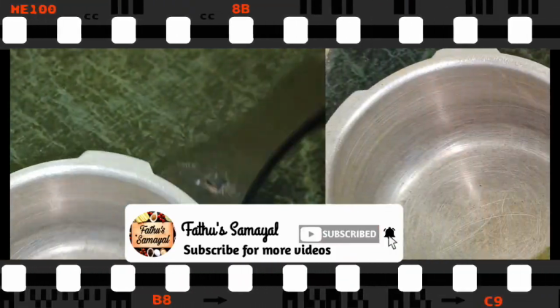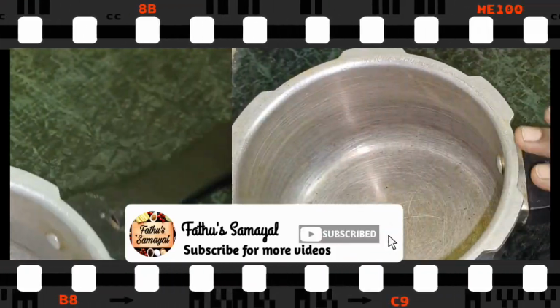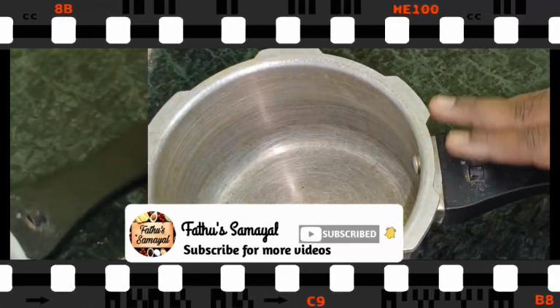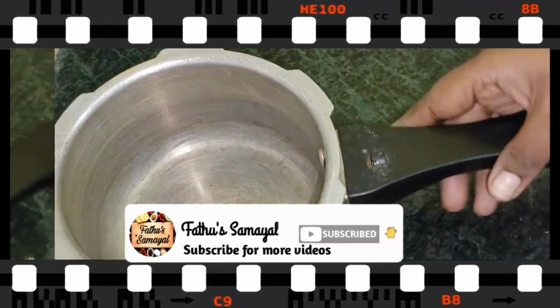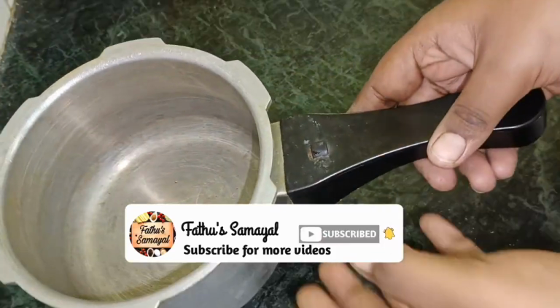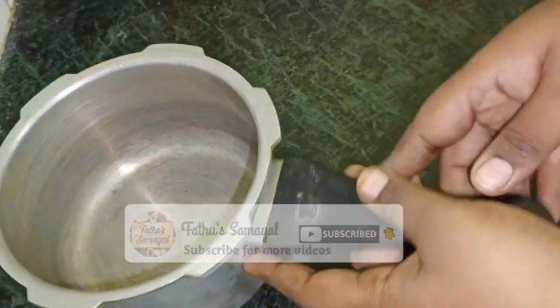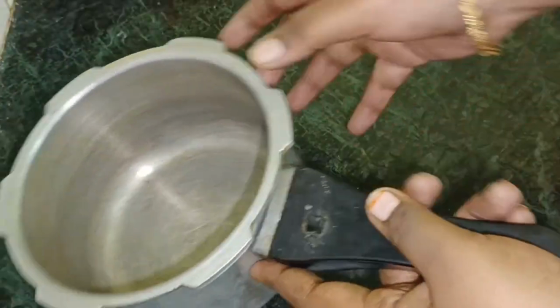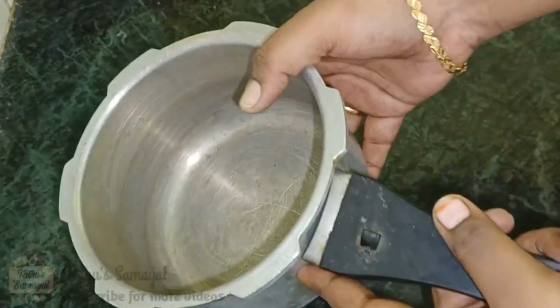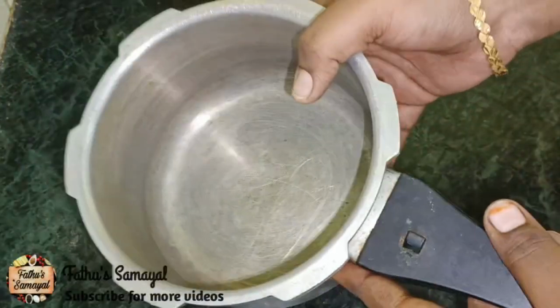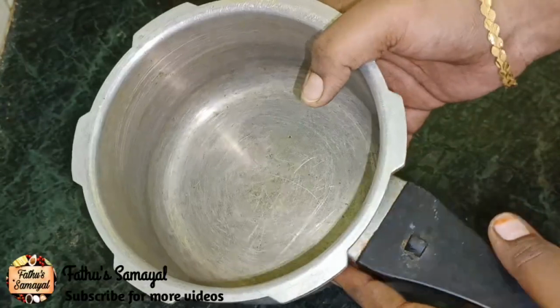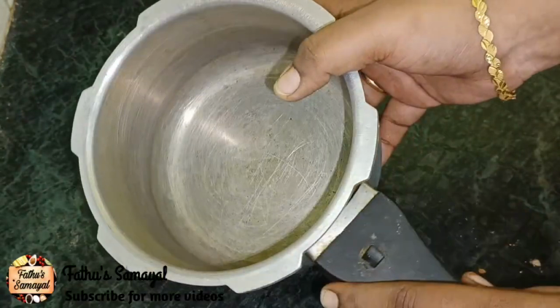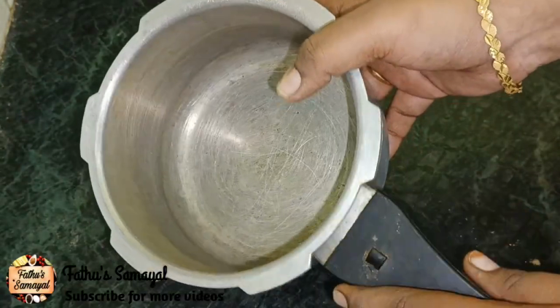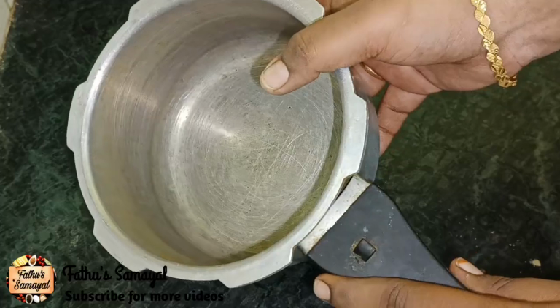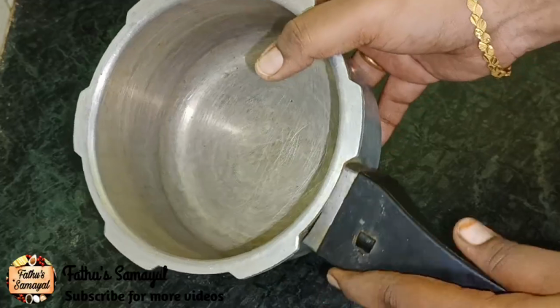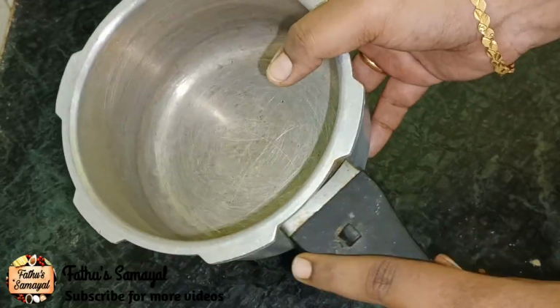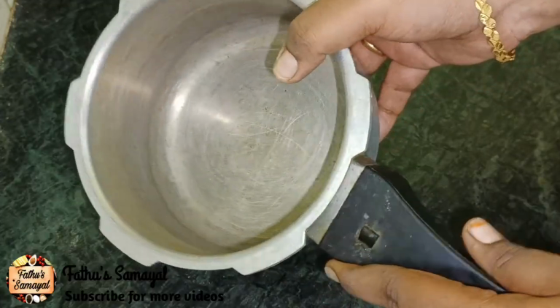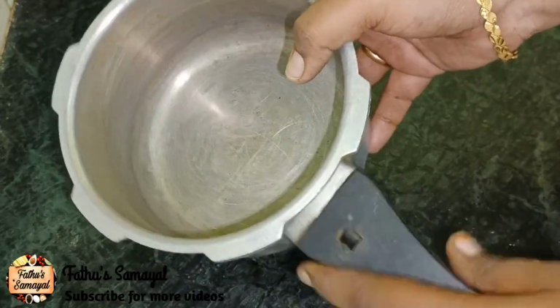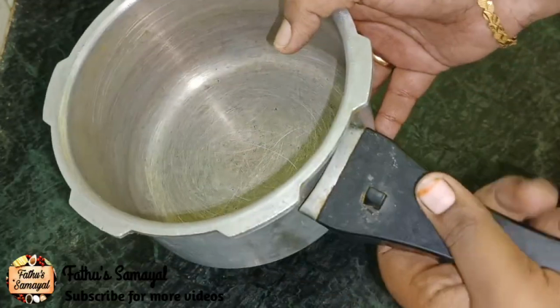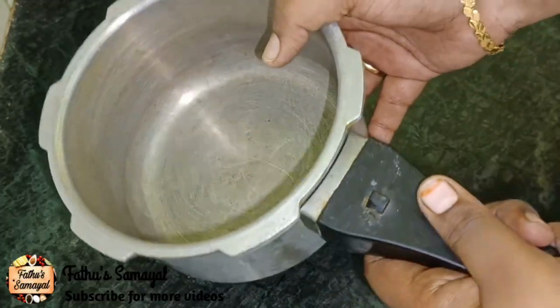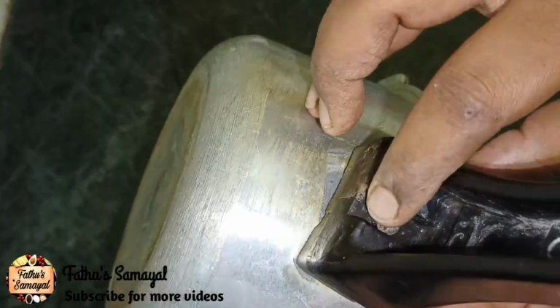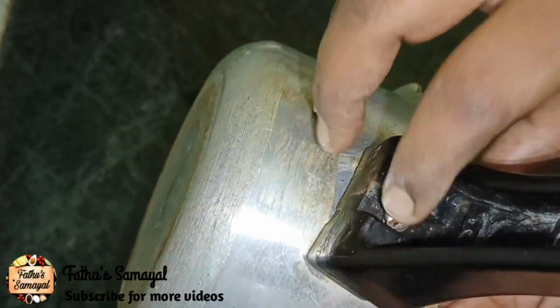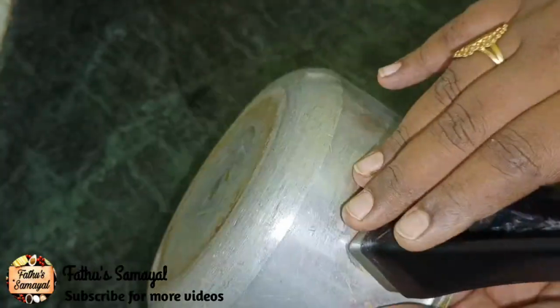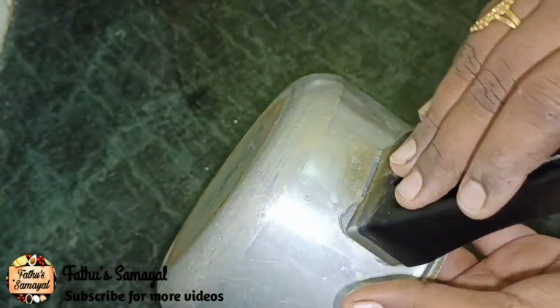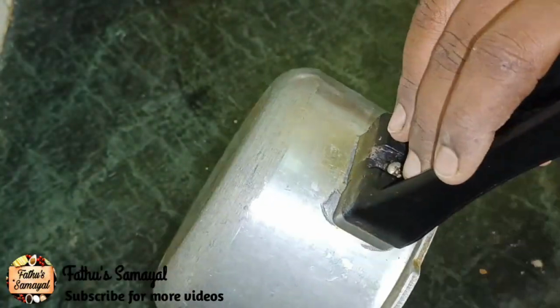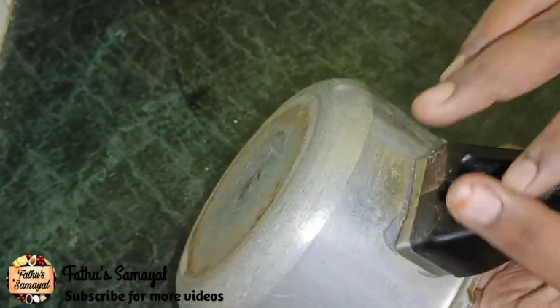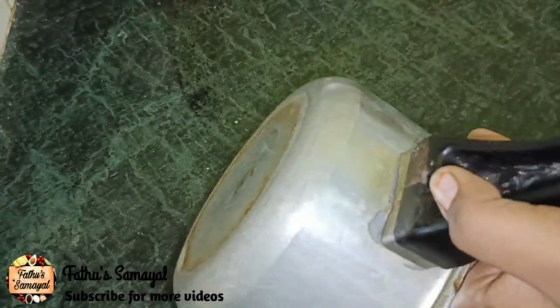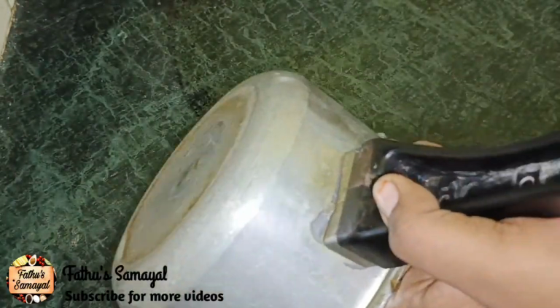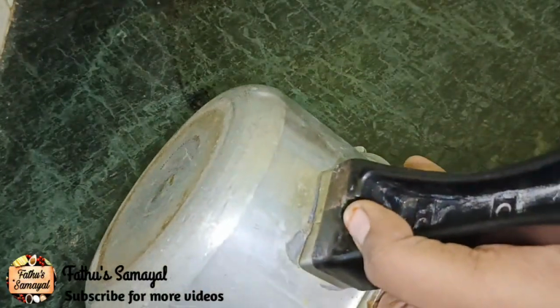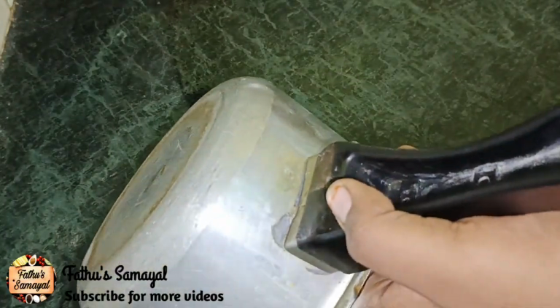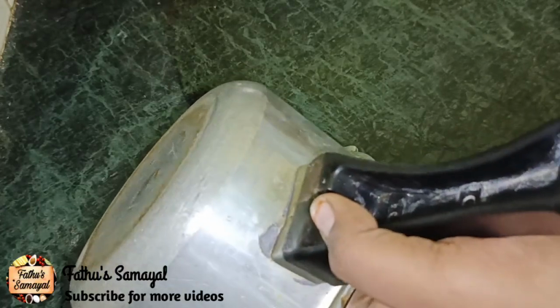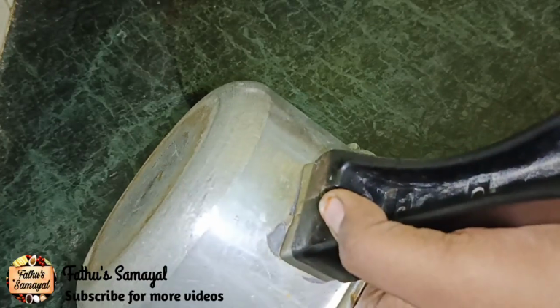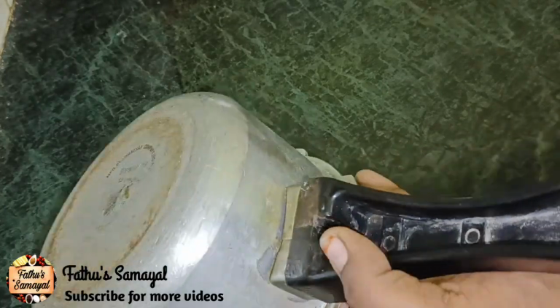First, this is a loose cooker. I am using a thin cooker — it is a 1L cooker. The thin cooker is a thin cooker.